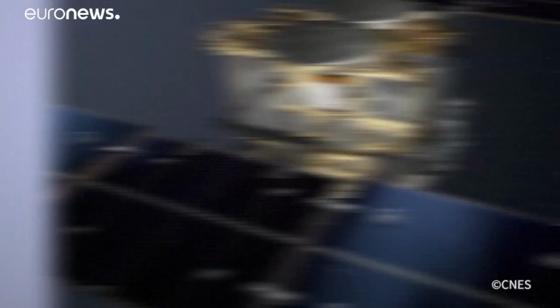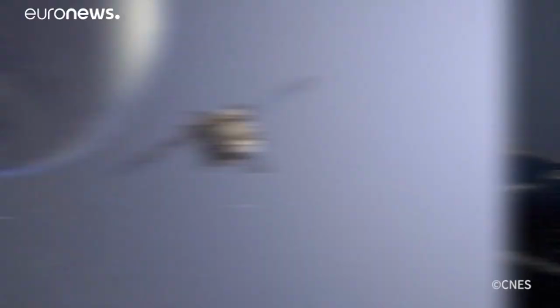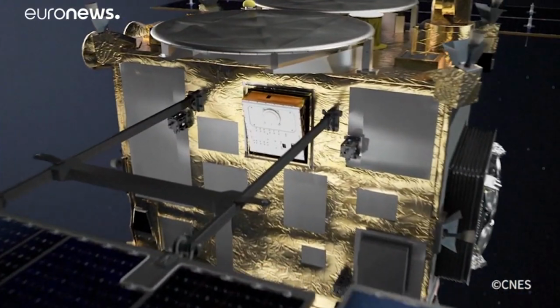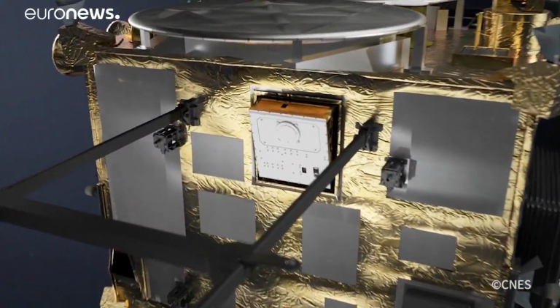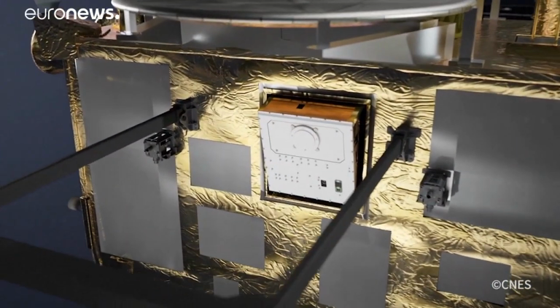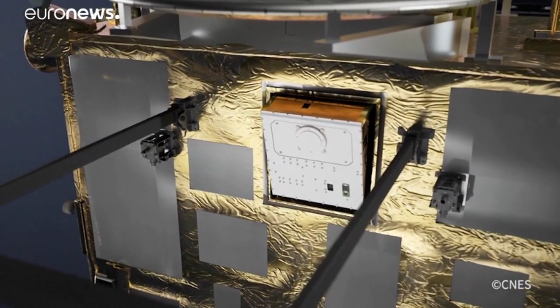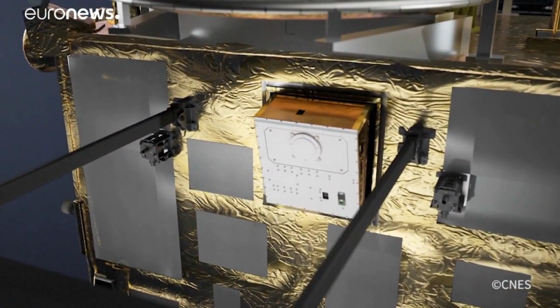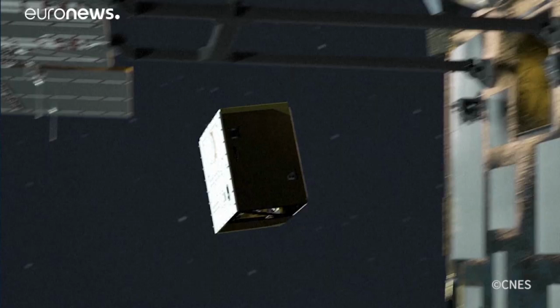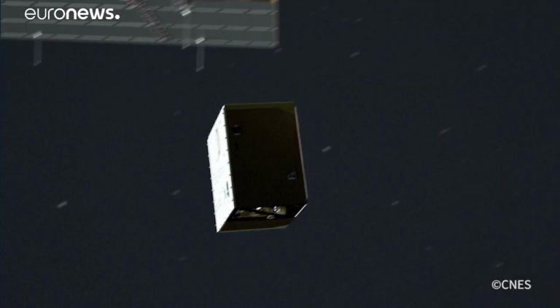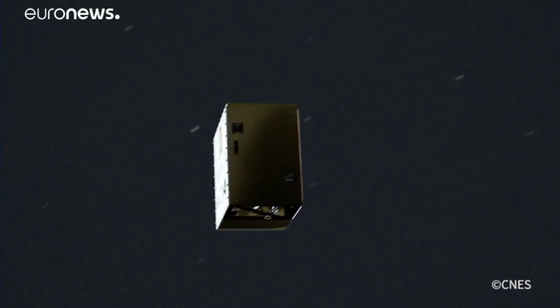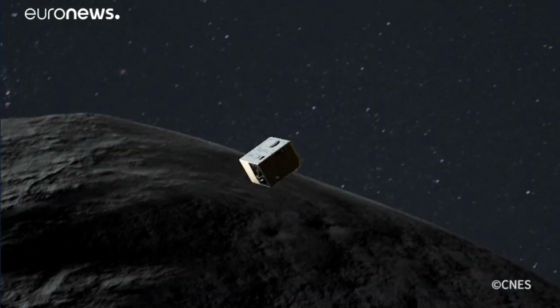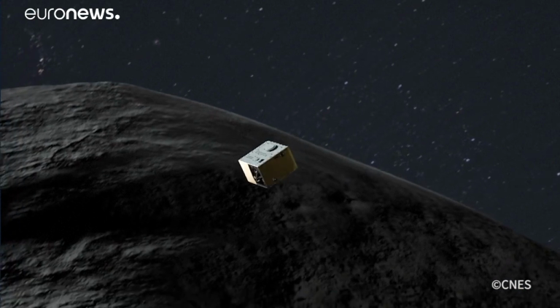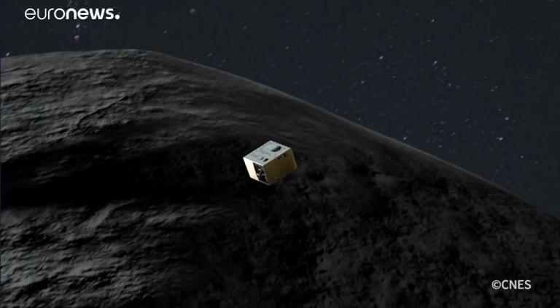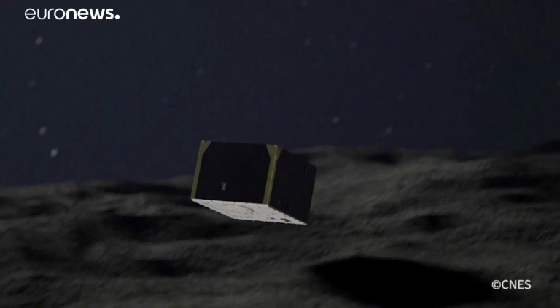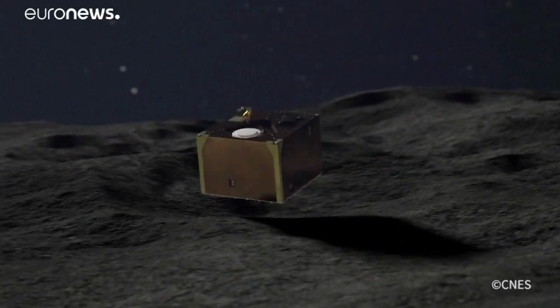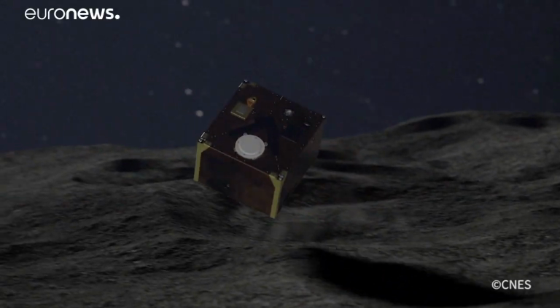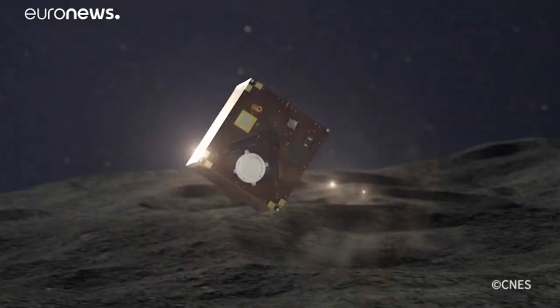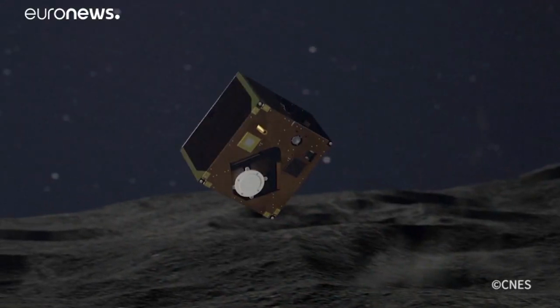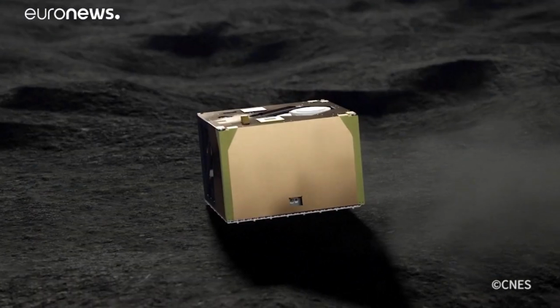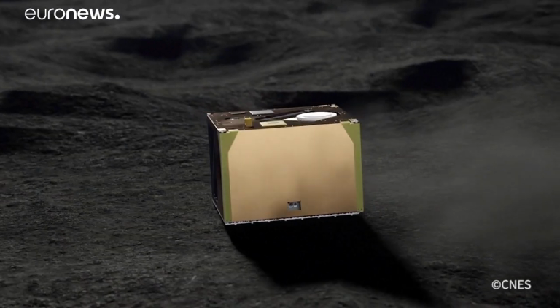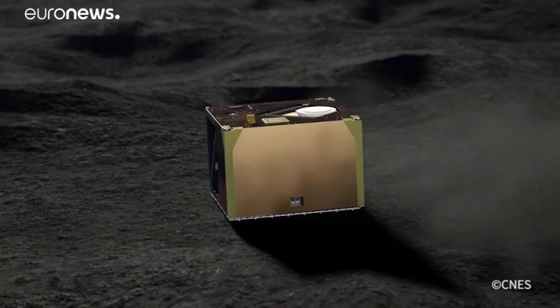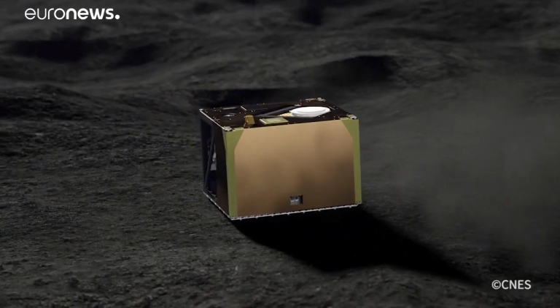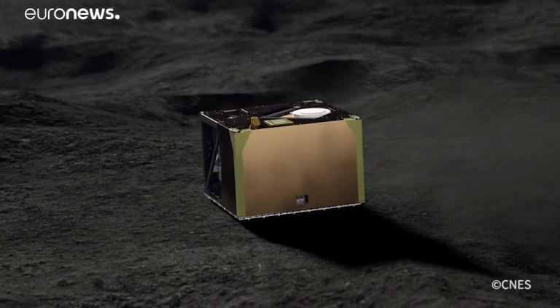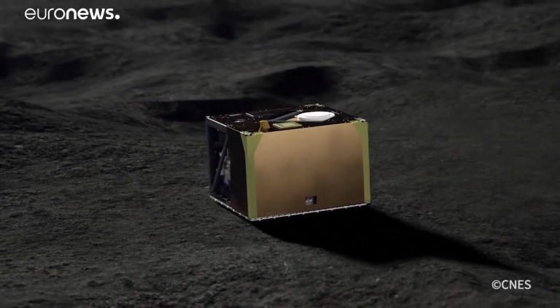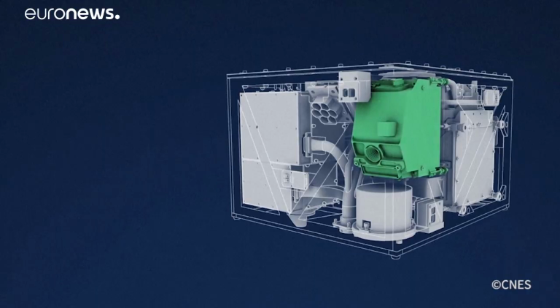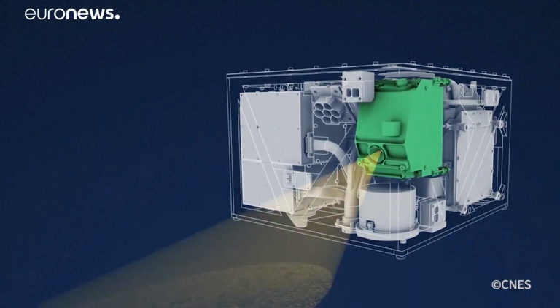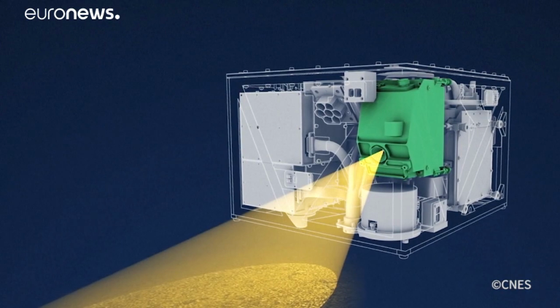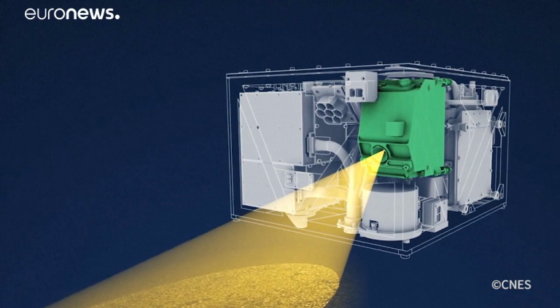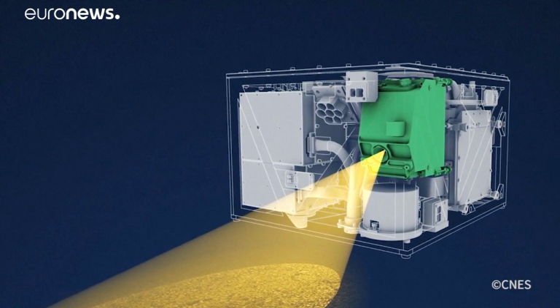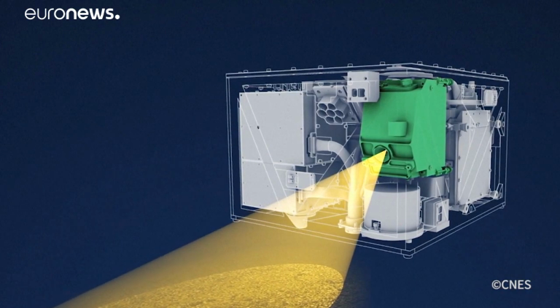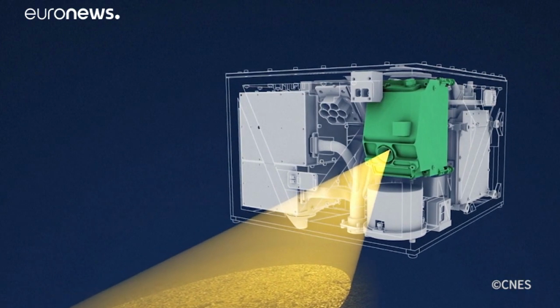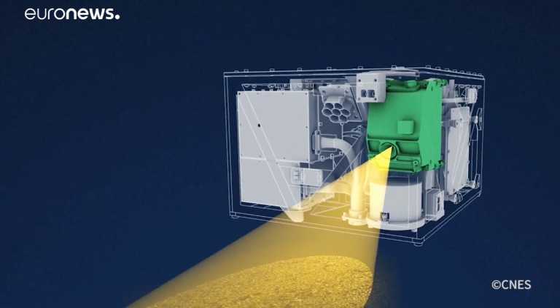In October 2018, the probe dropped a French-German-built mini-robot on Ryugu, whose mission is to analyze the mineralogical composition of the asteroid, its temperature and magnetic field.